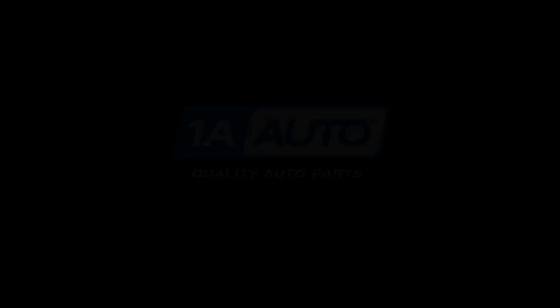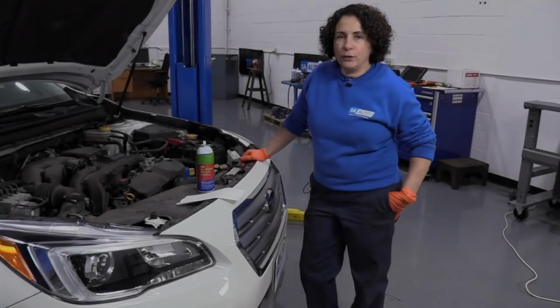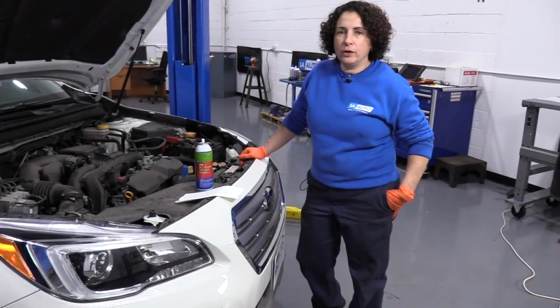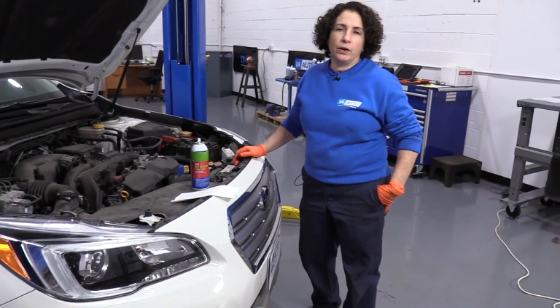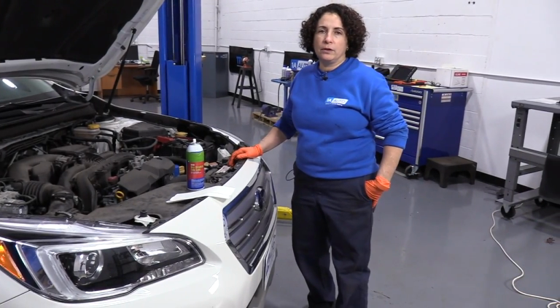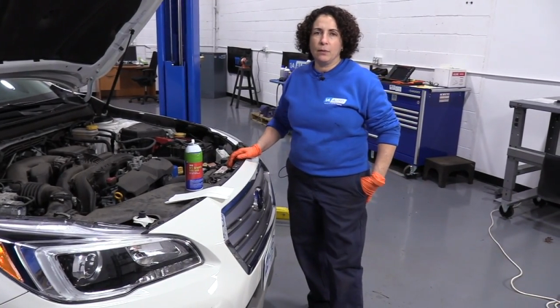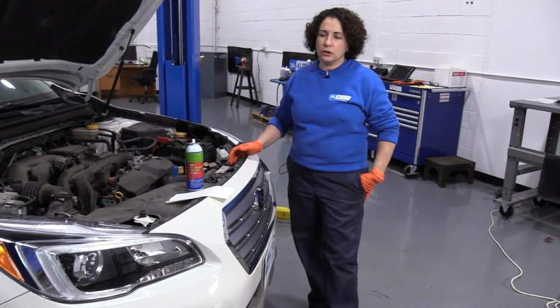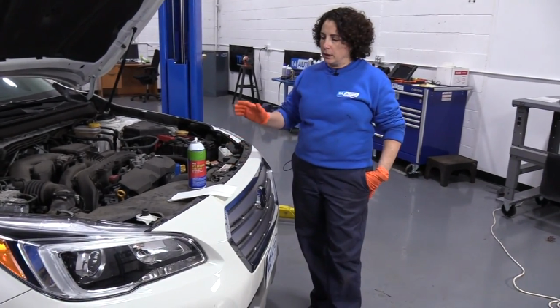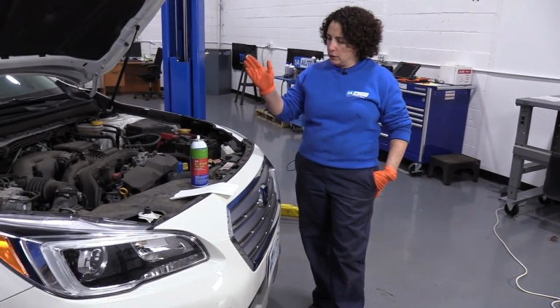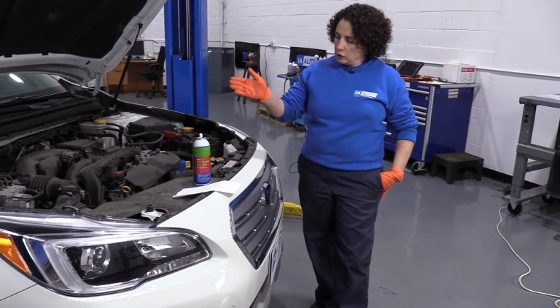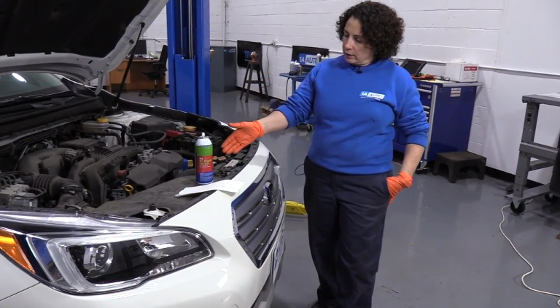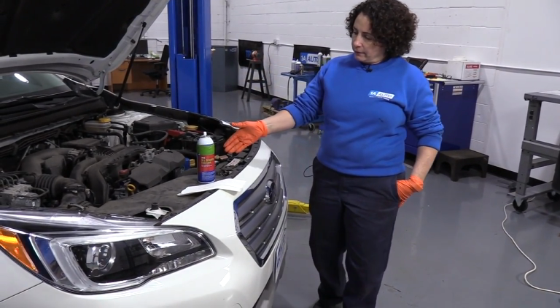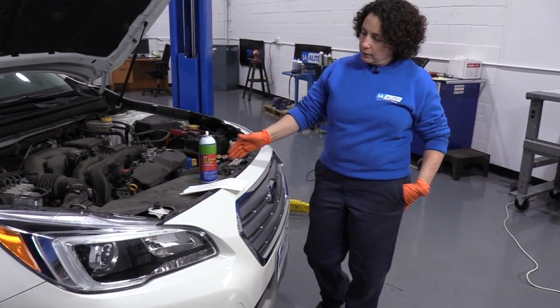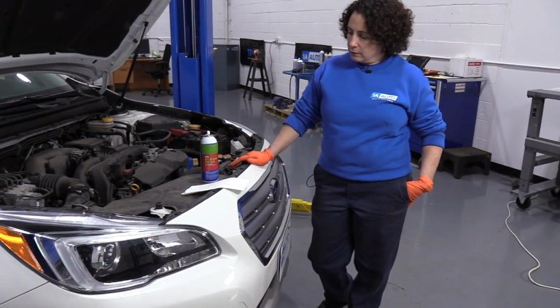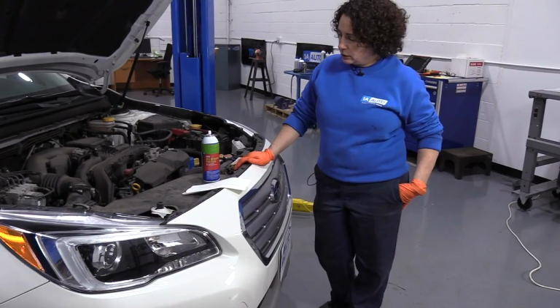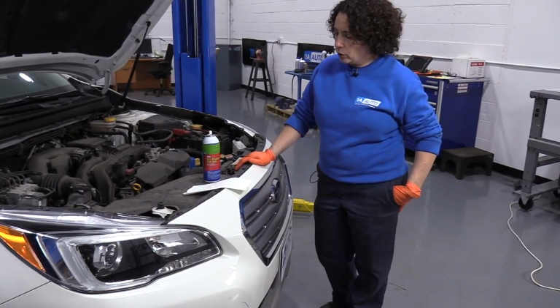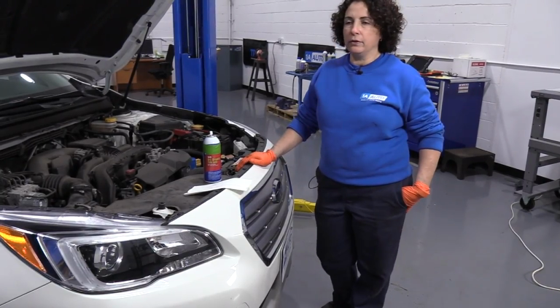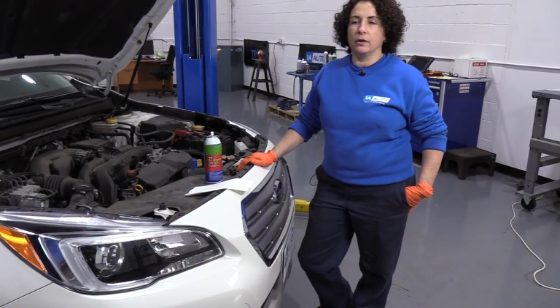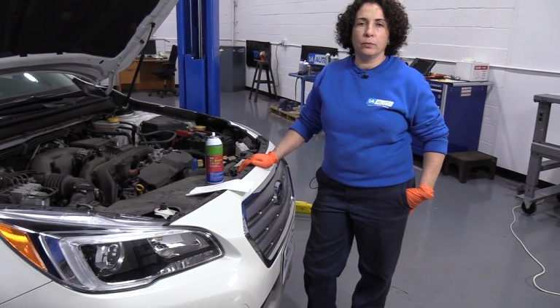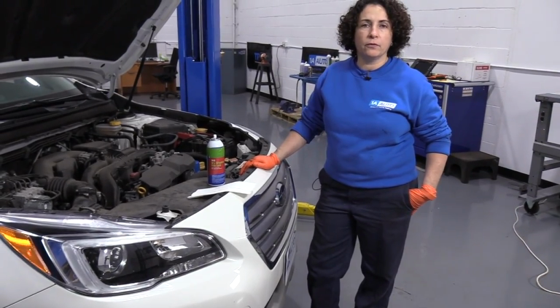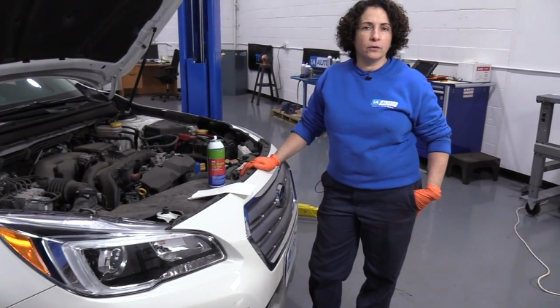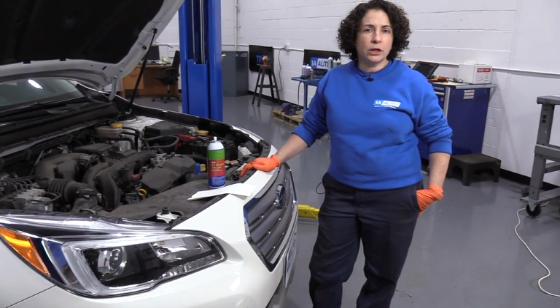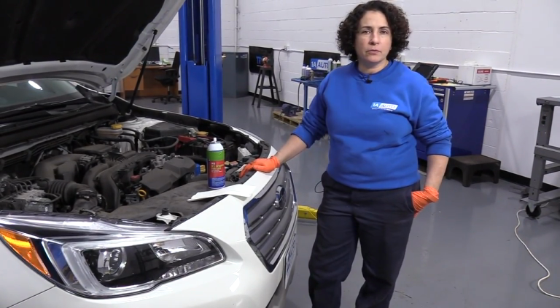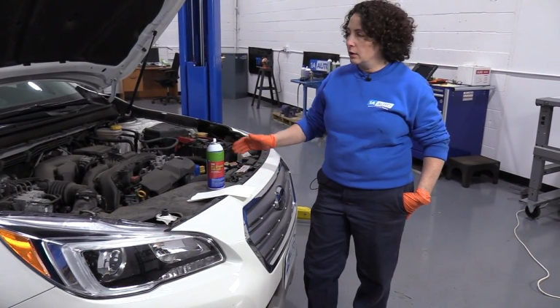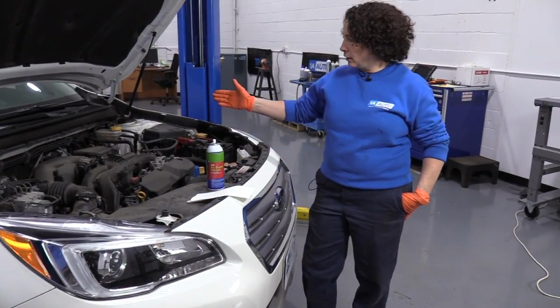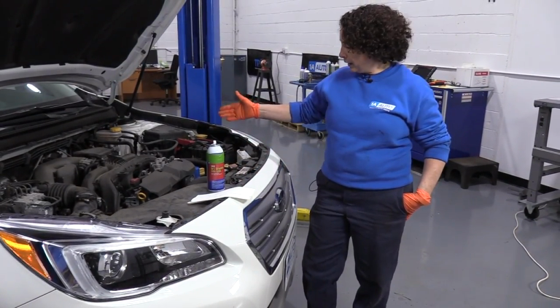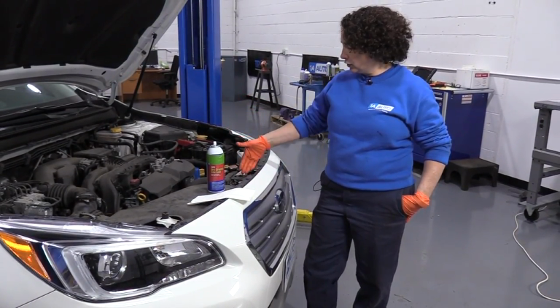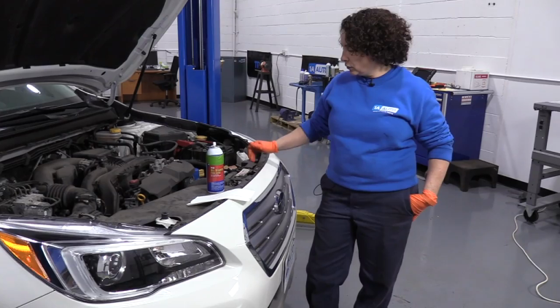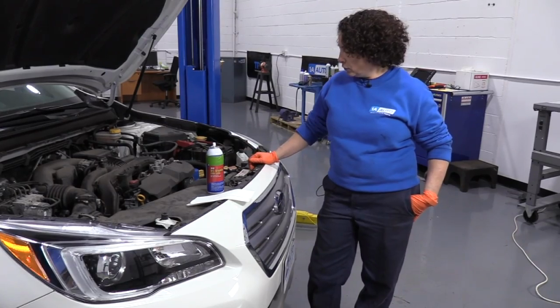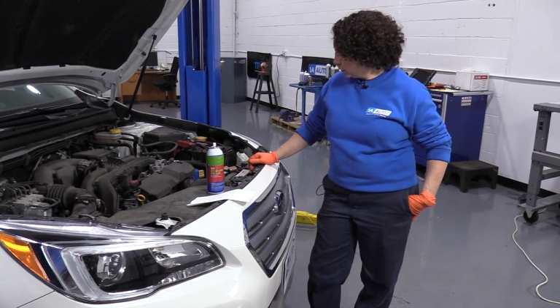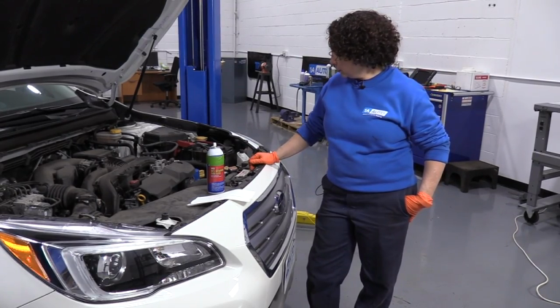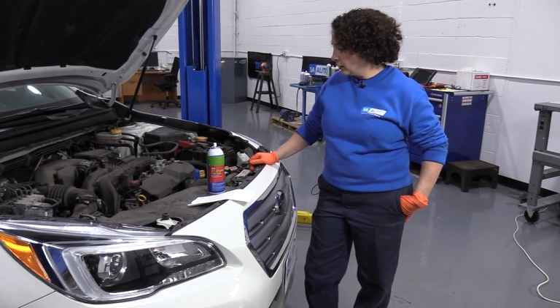Hi everyone, Sue here from 1A Auto. Today I want to talk to you about dry graphite versus an oil-based lubricant for door jams, latches, and hood cables.